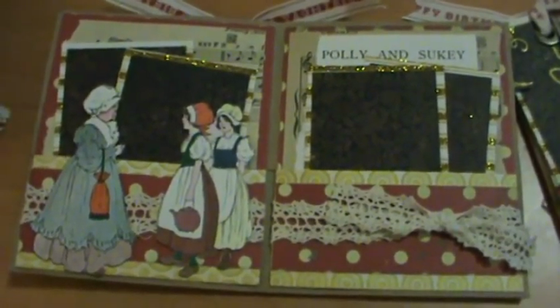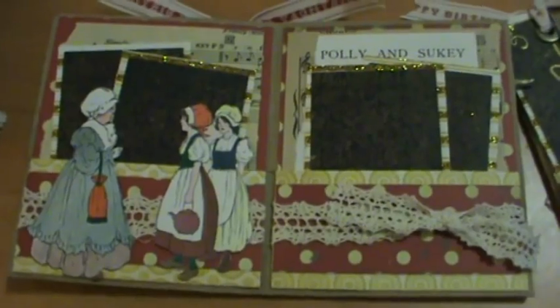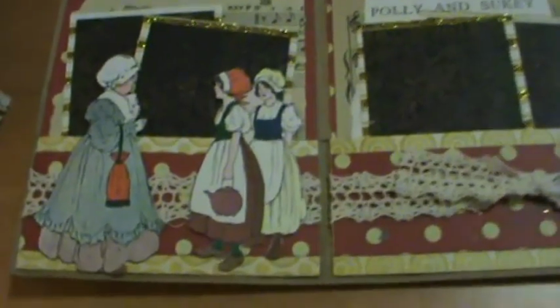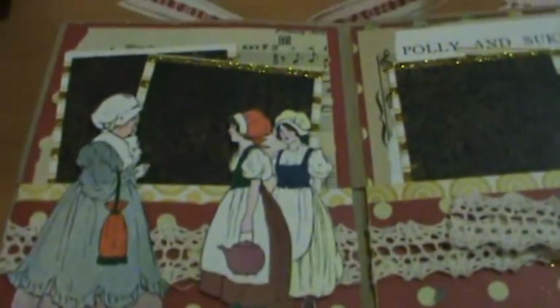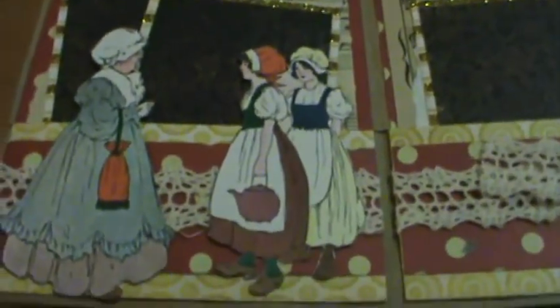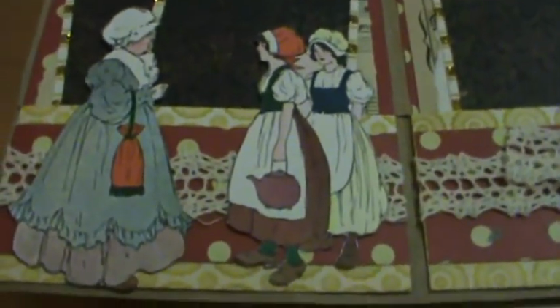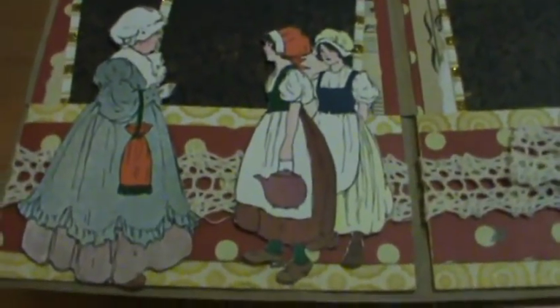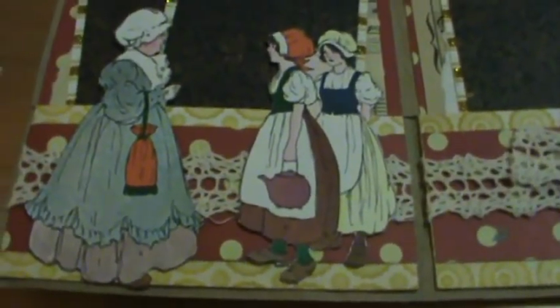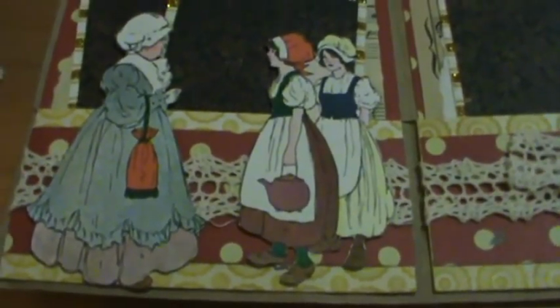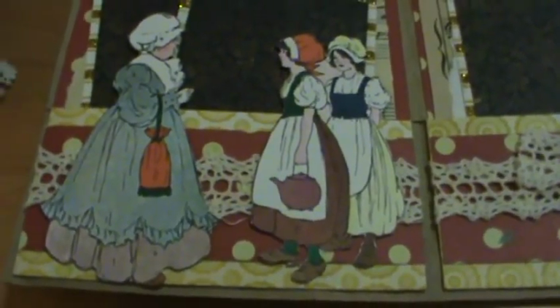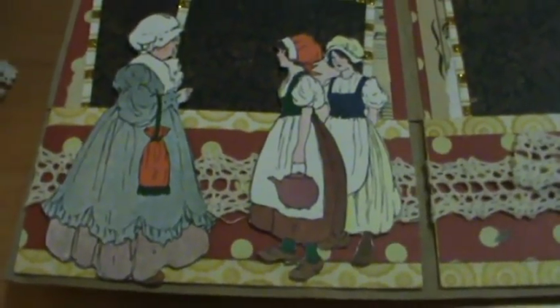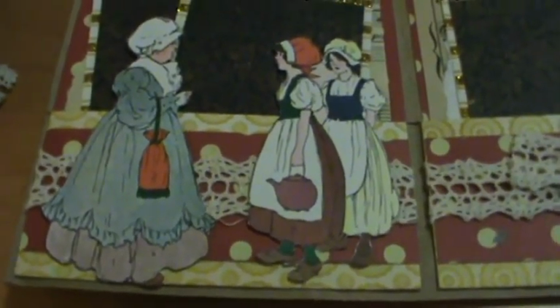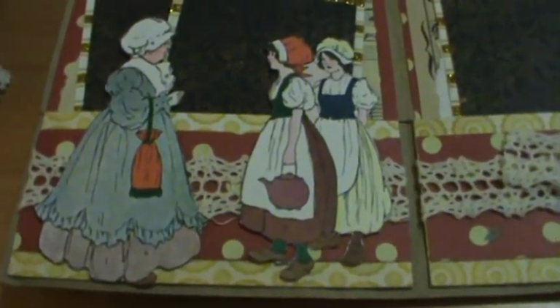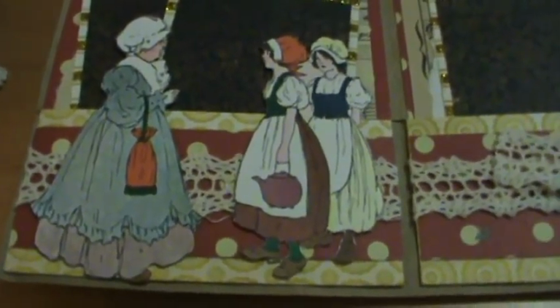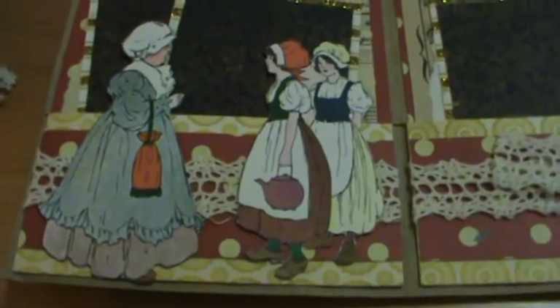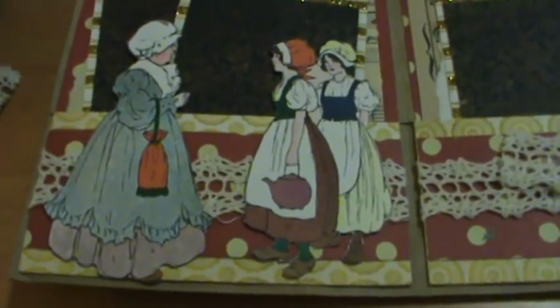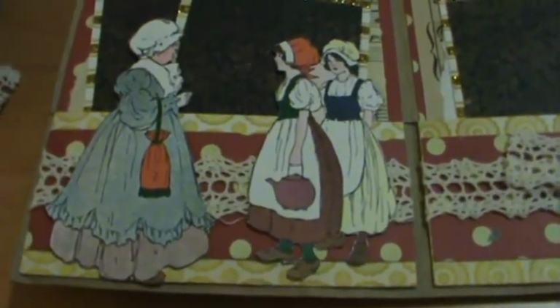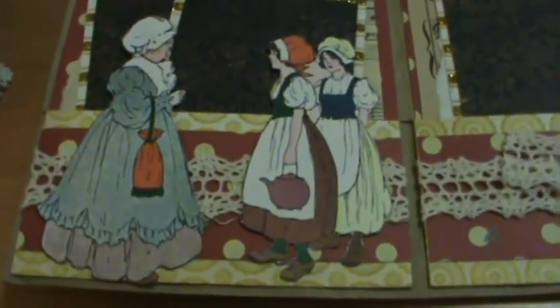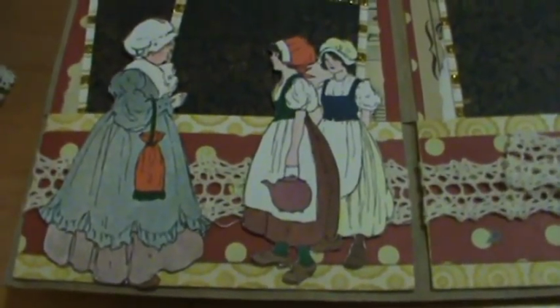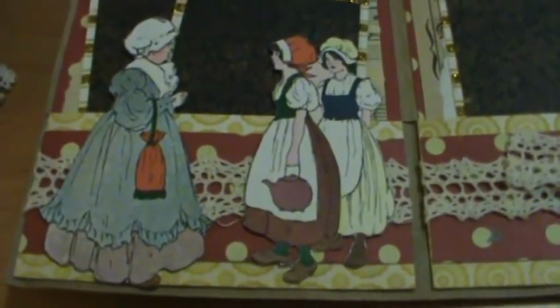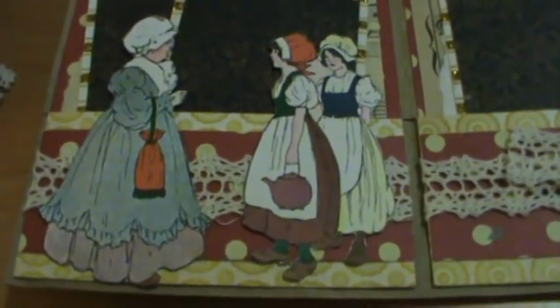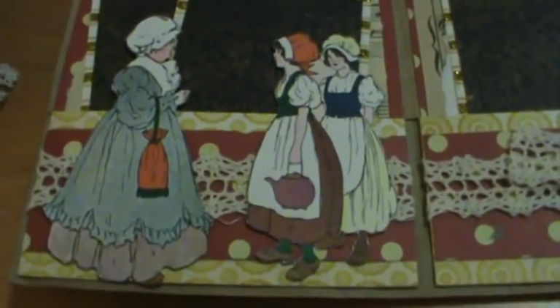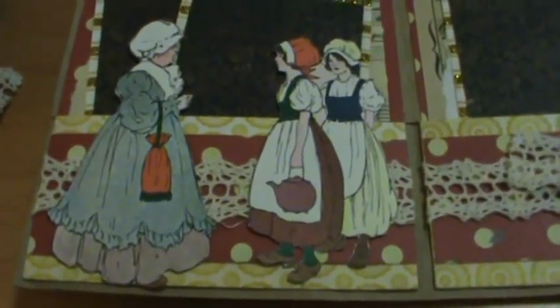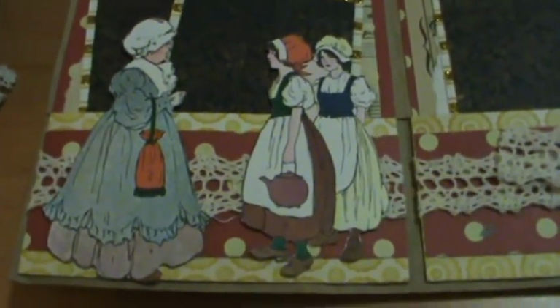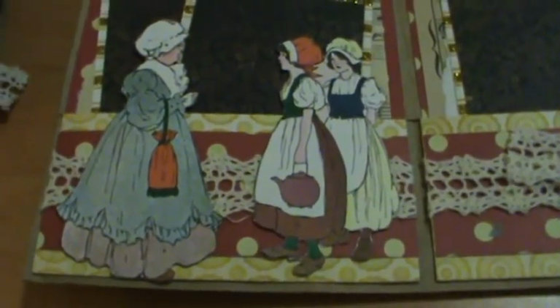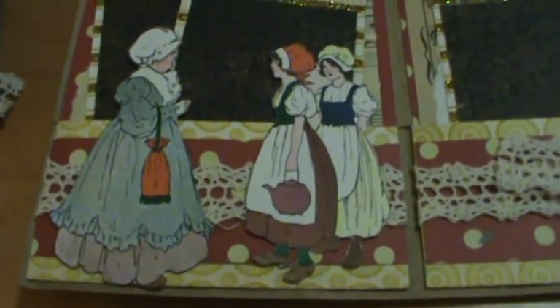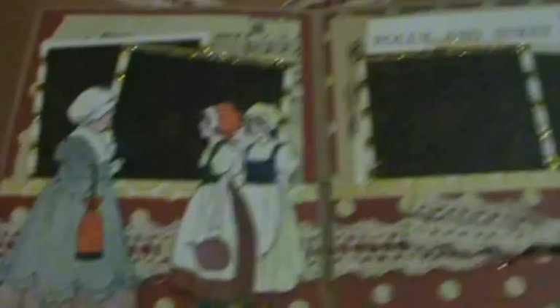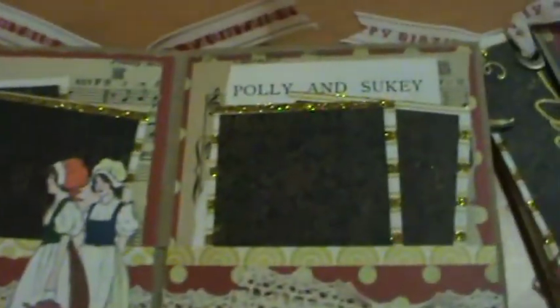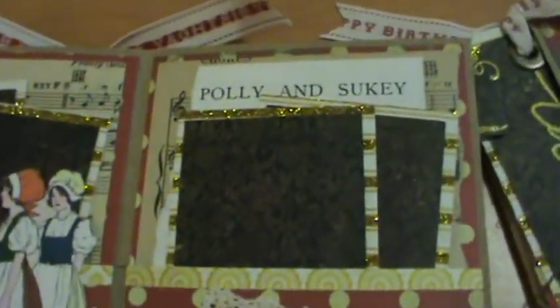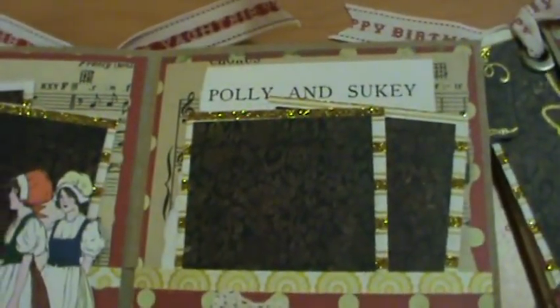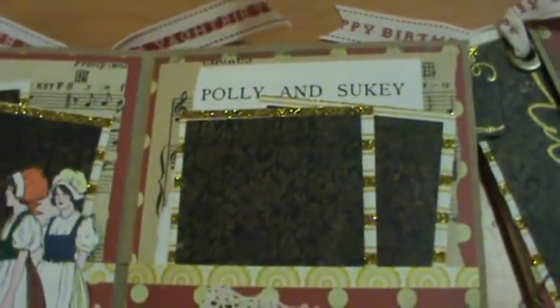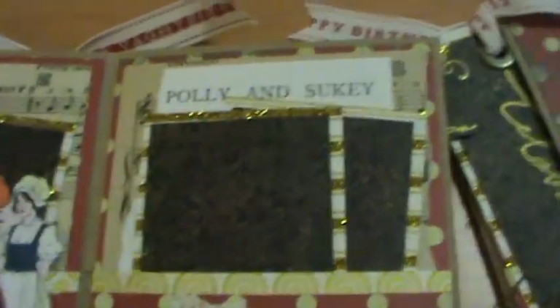All I did was take one of the books and just cut out the images and the nursery rhyme.